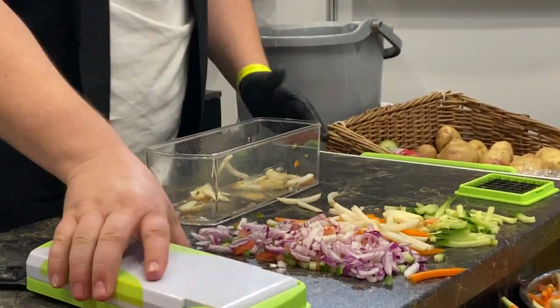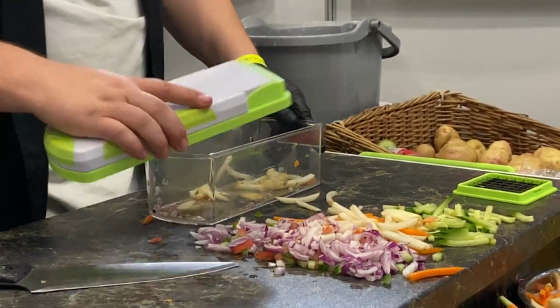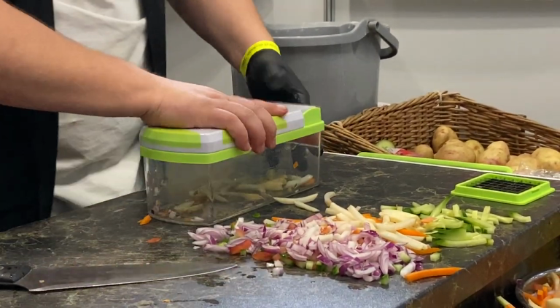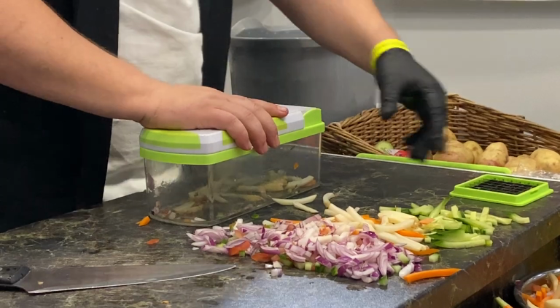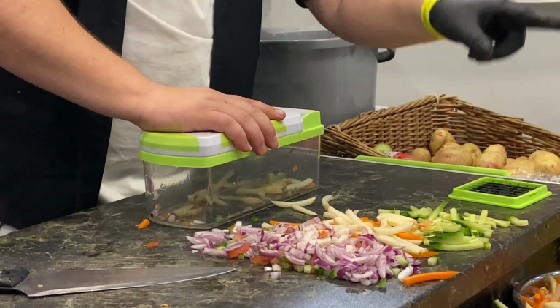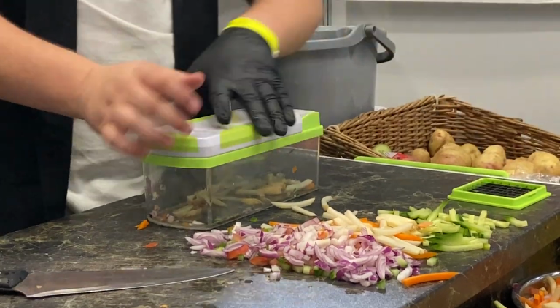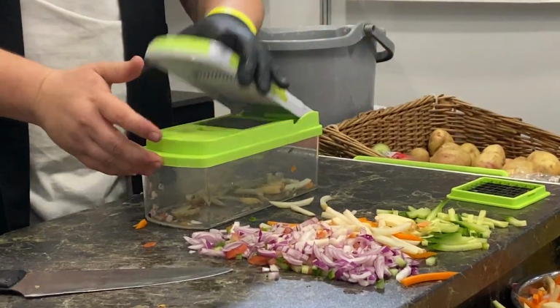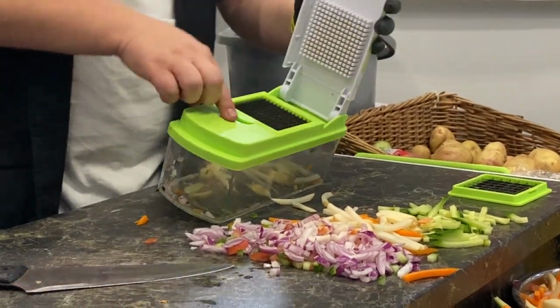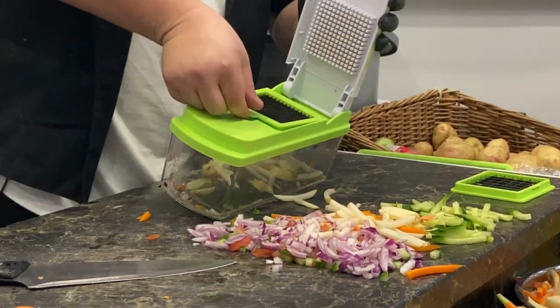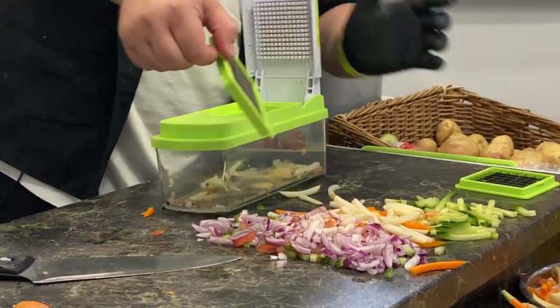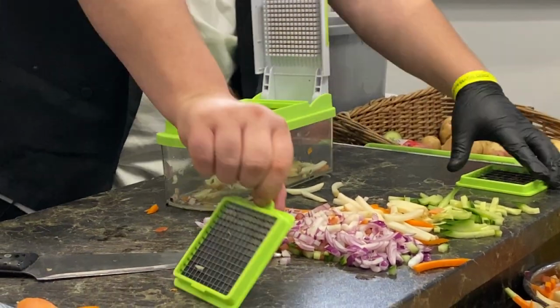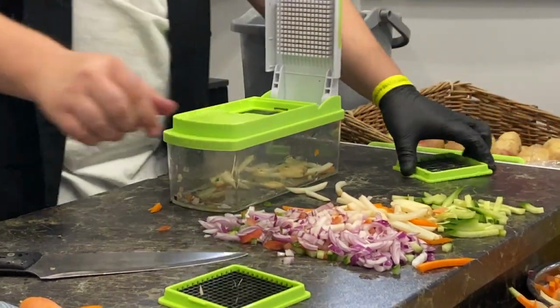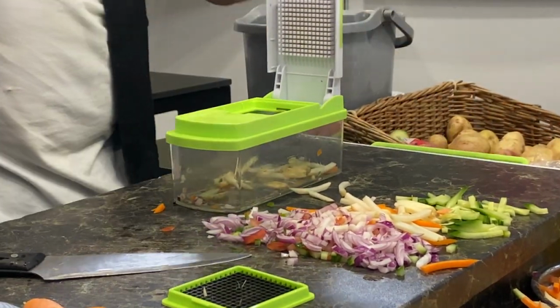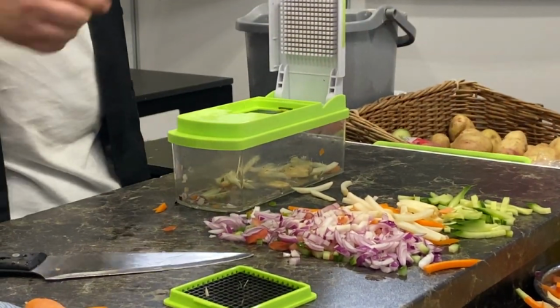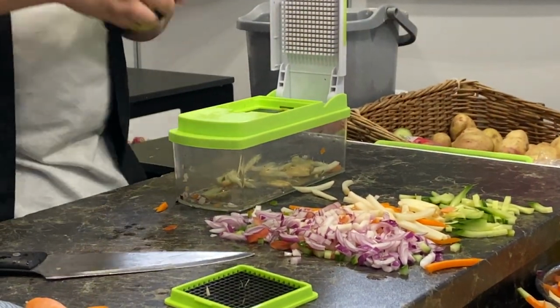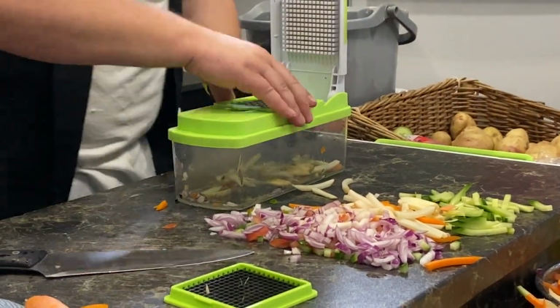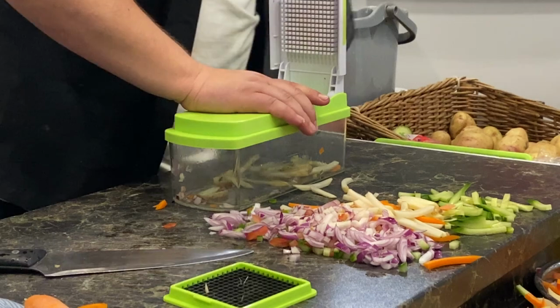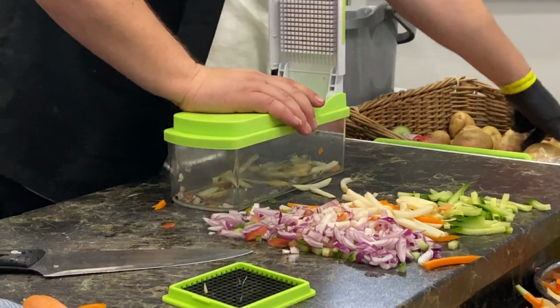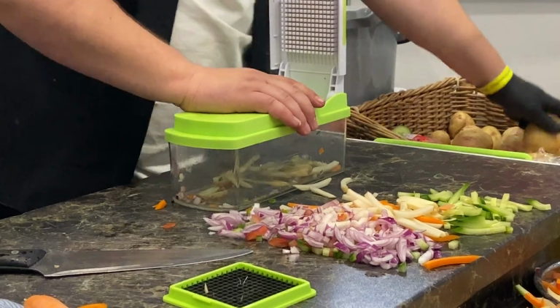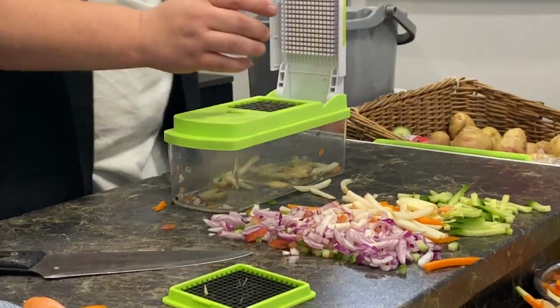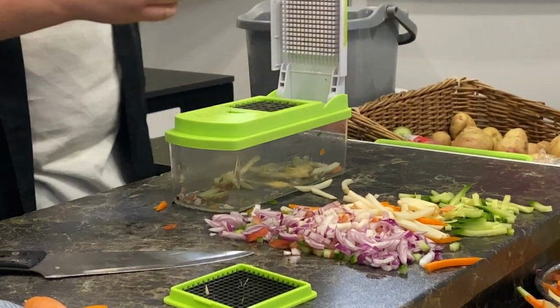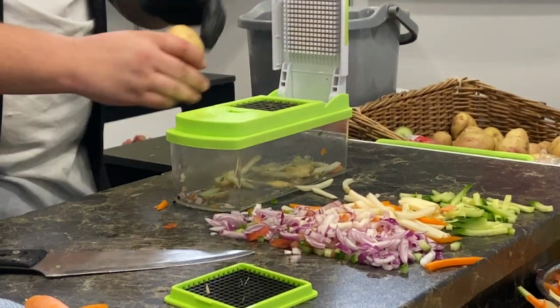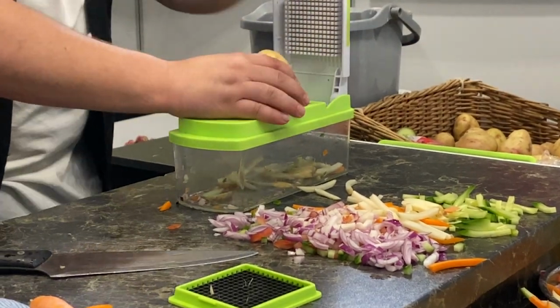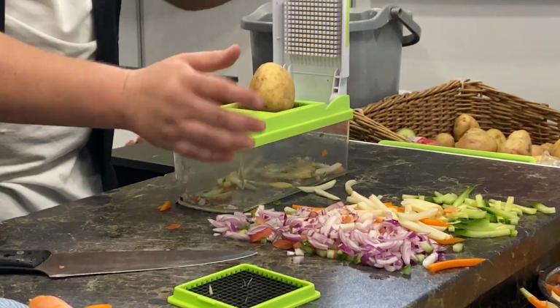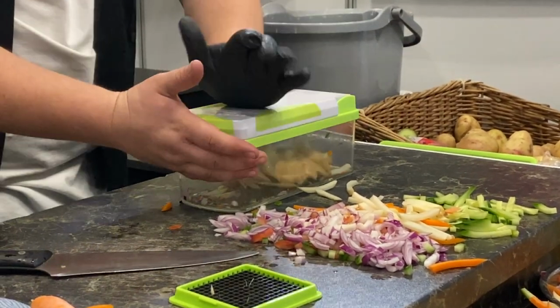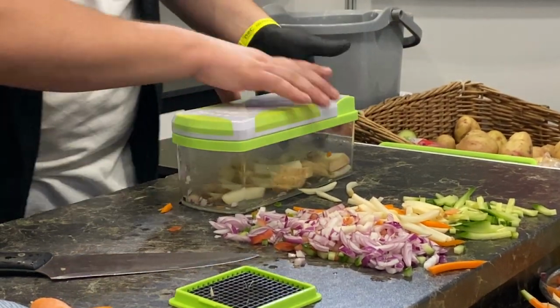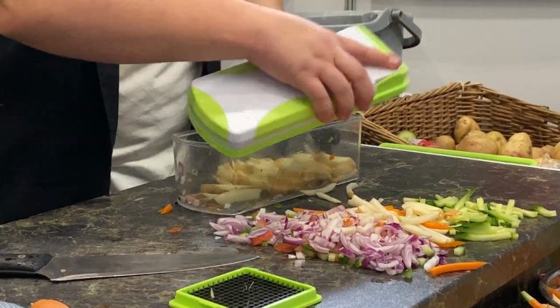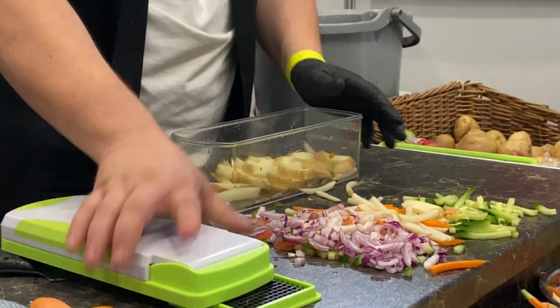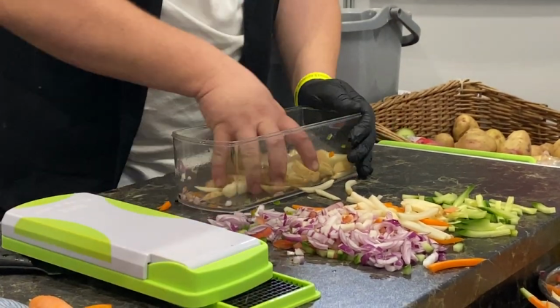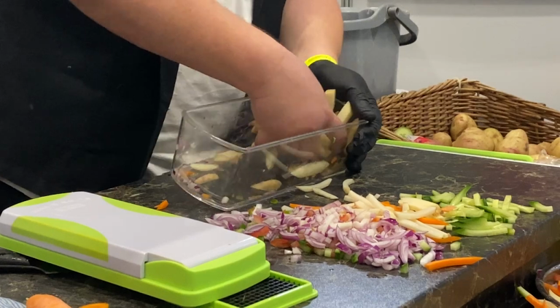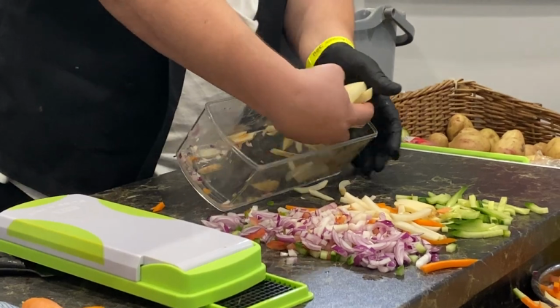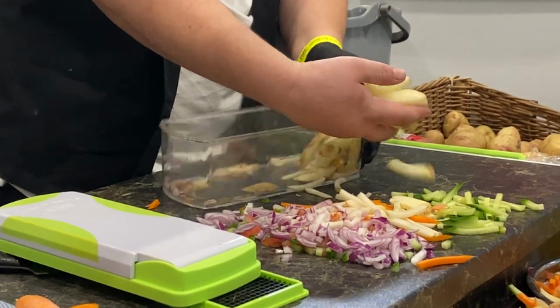And if you prefer a thick cut chip, just change the blade. Pull that blade out, pop the big blade in — all we're doing is changing the size of the cut. When we put a potato through it, we end up with a lovely chunky chip.